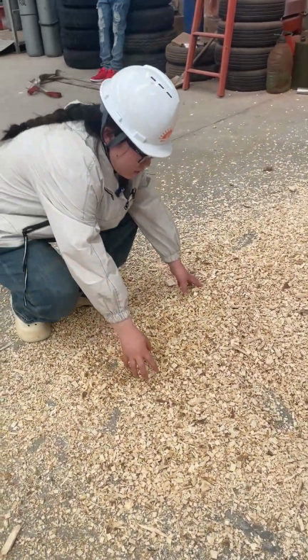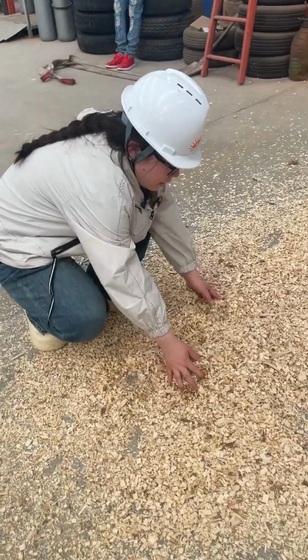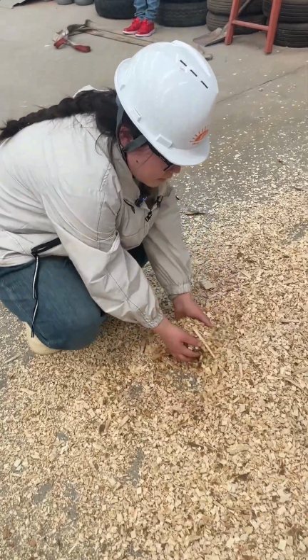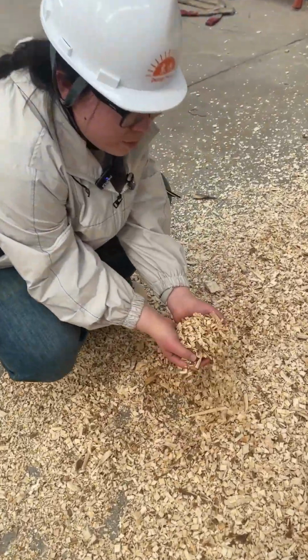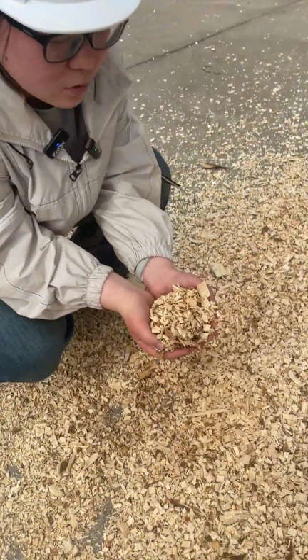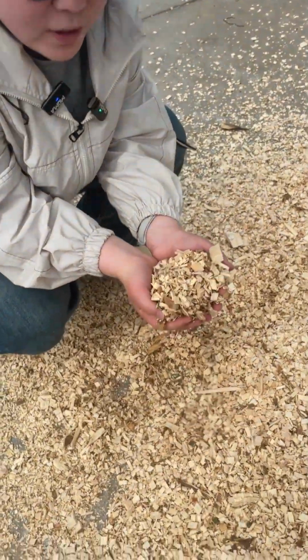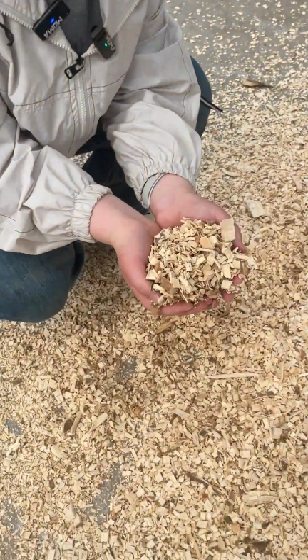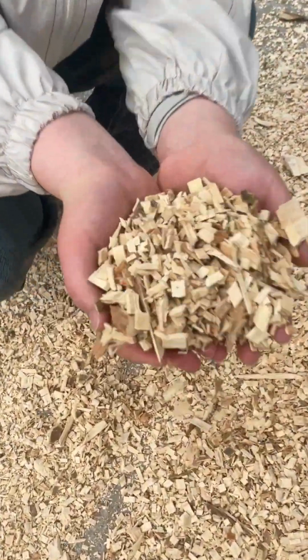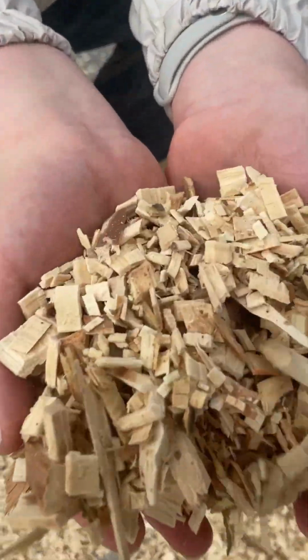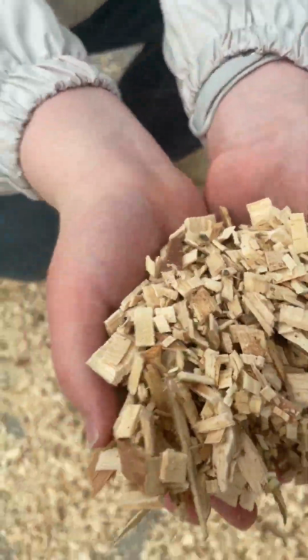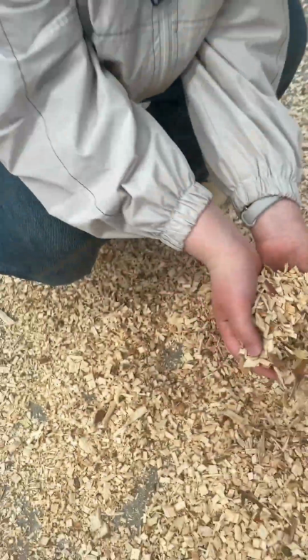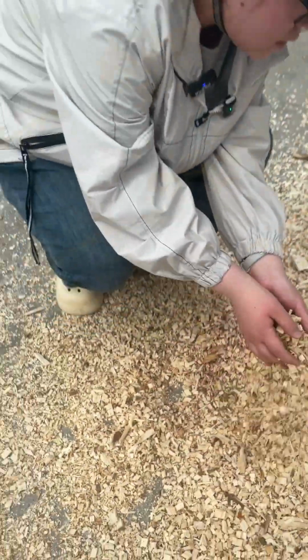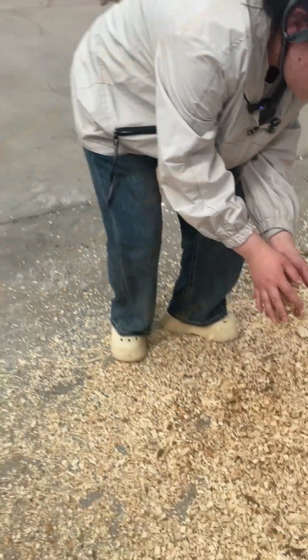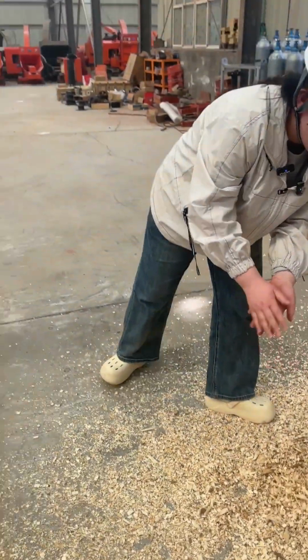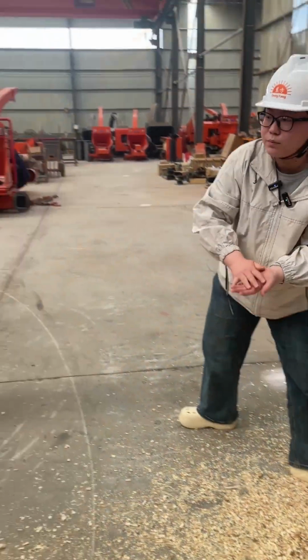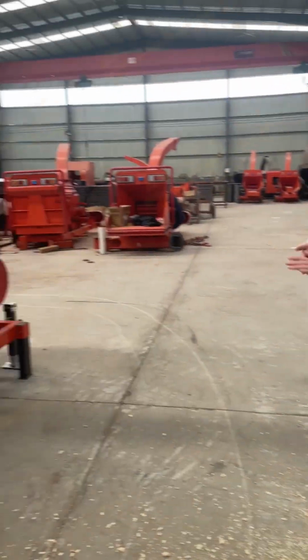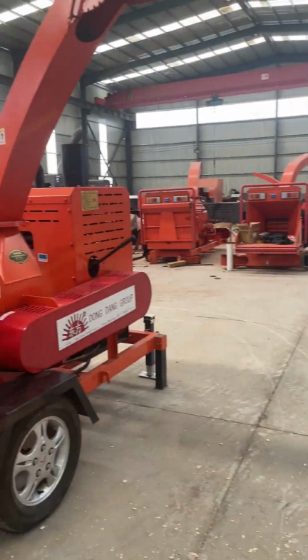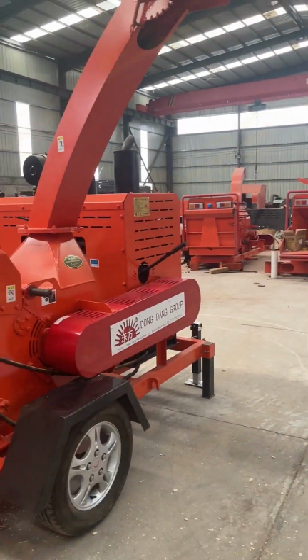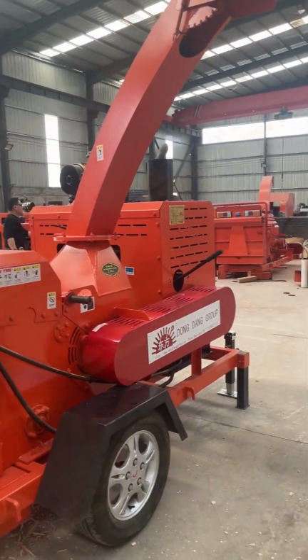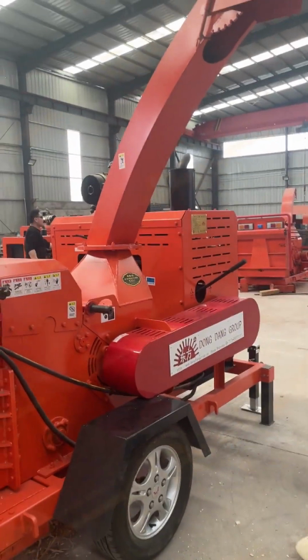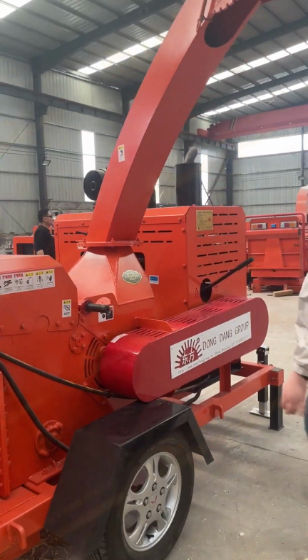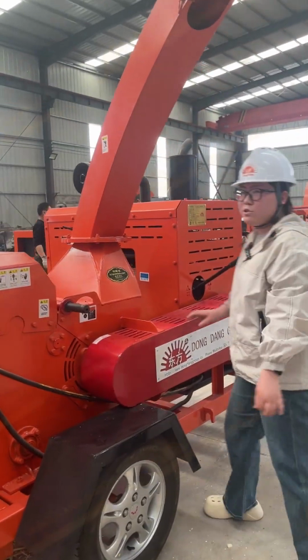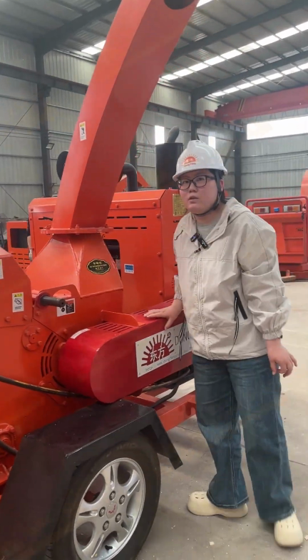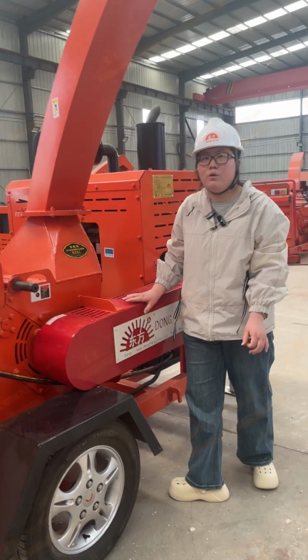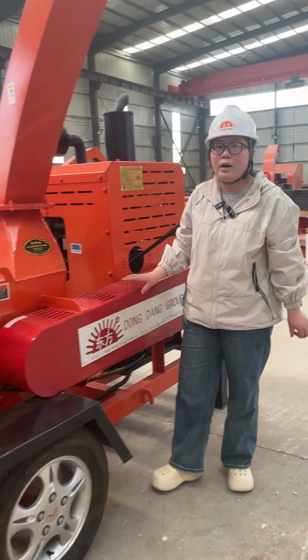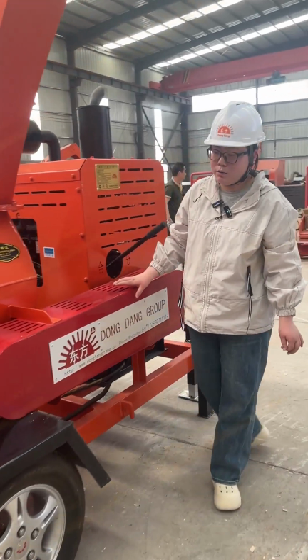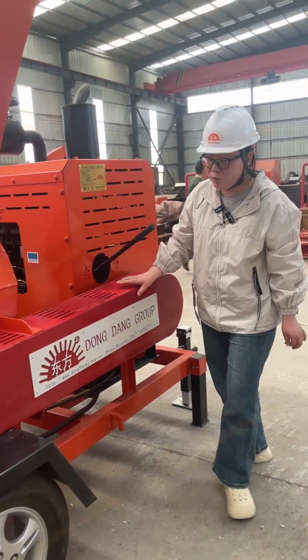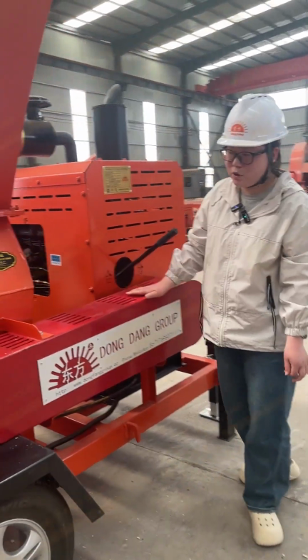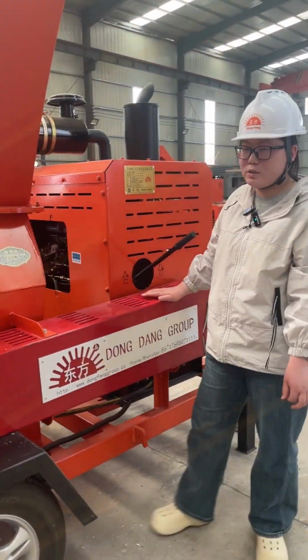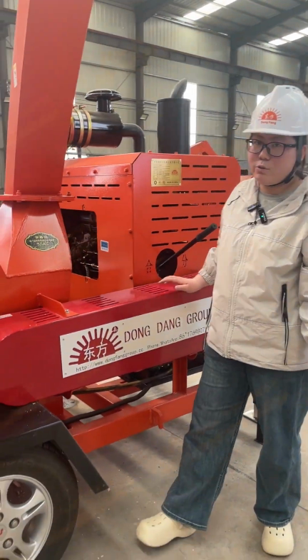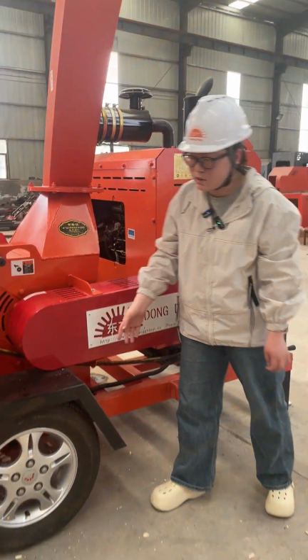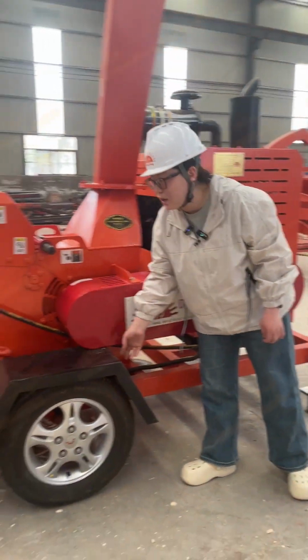And this is the pro-finished product, you can have a look. And this machine is a mobile model because it's equipped with some tires.